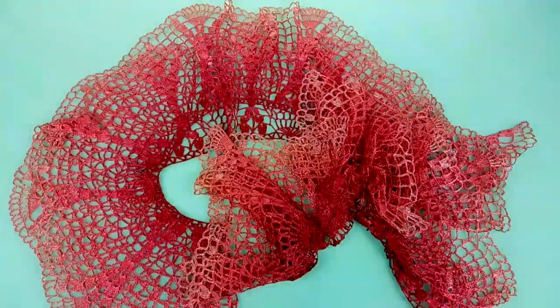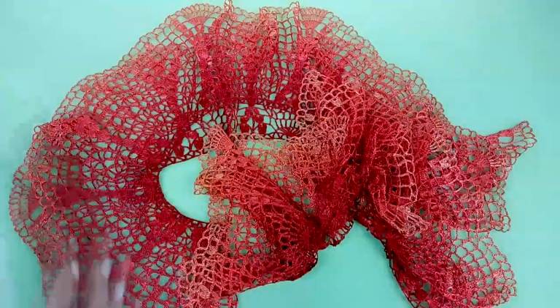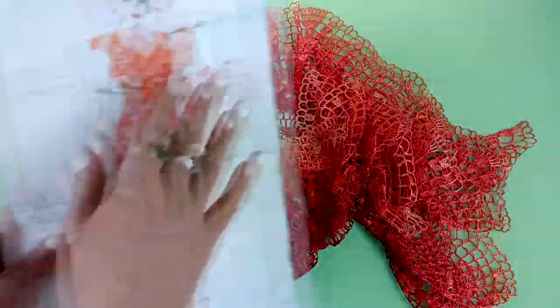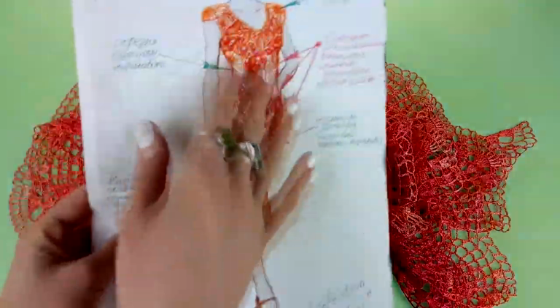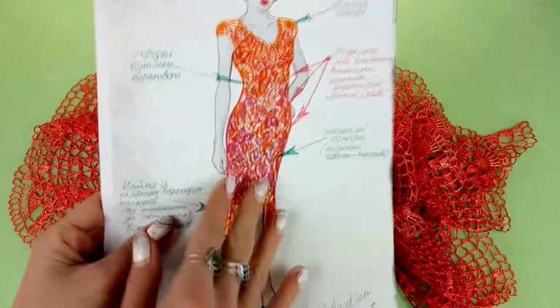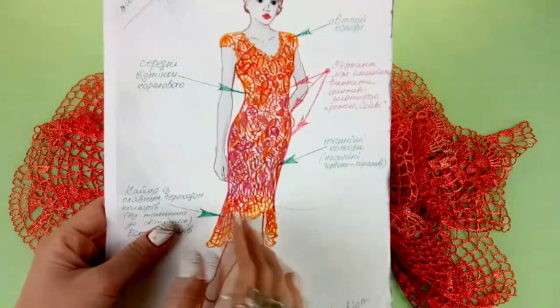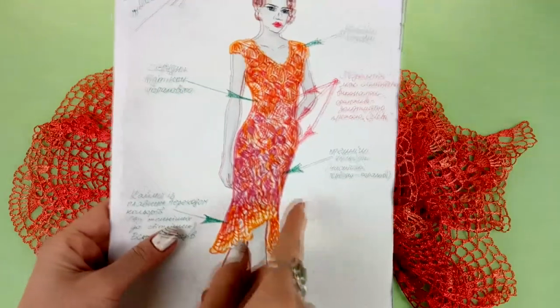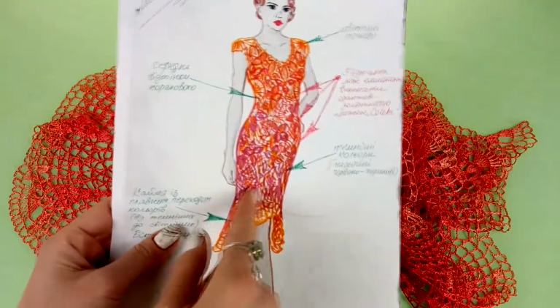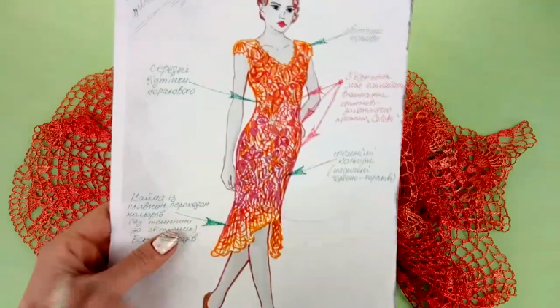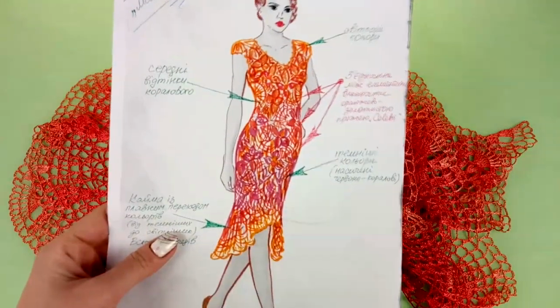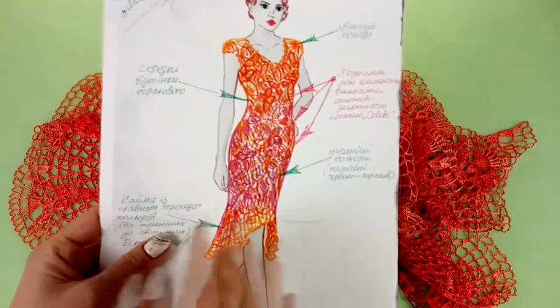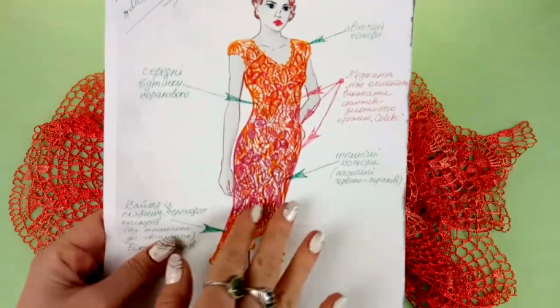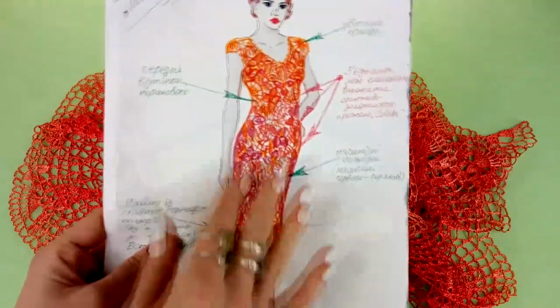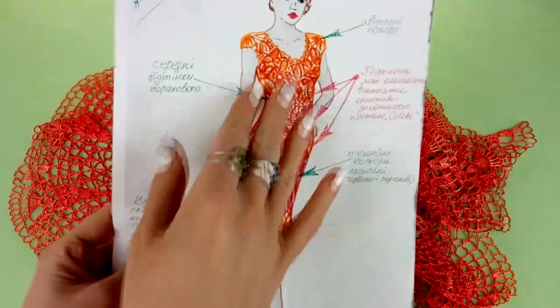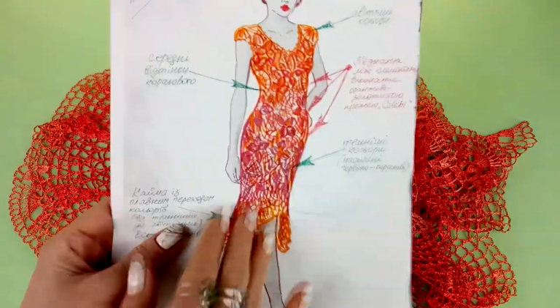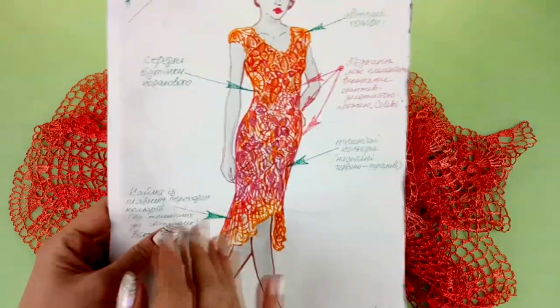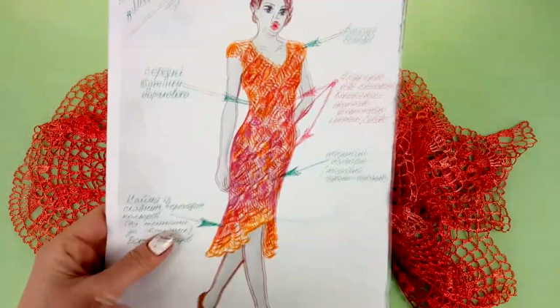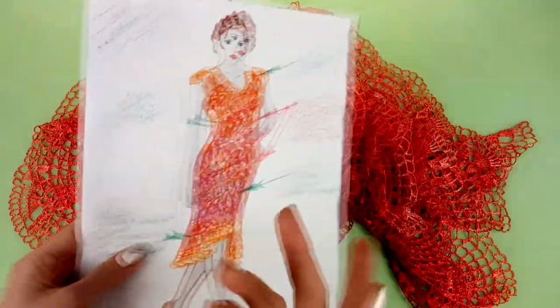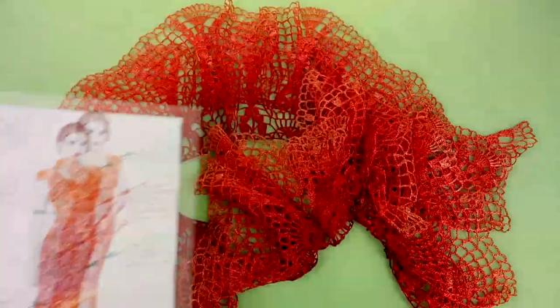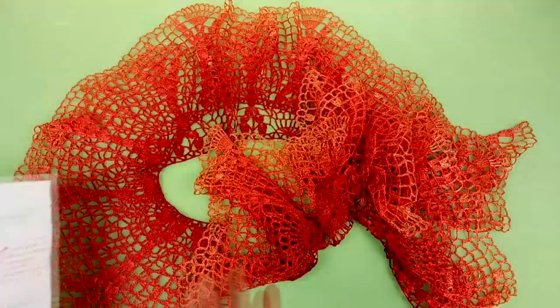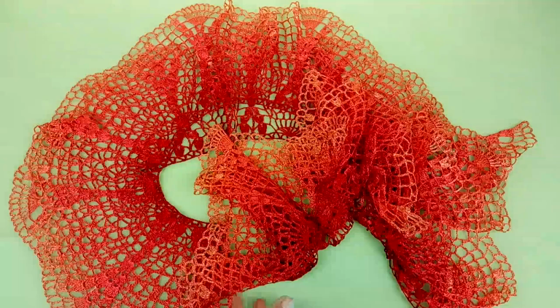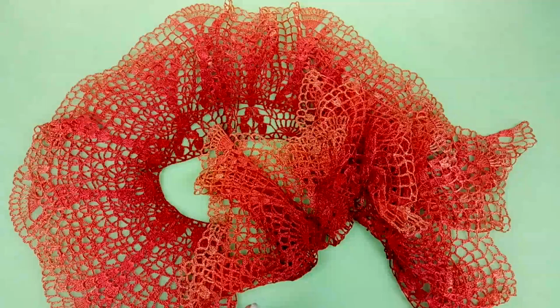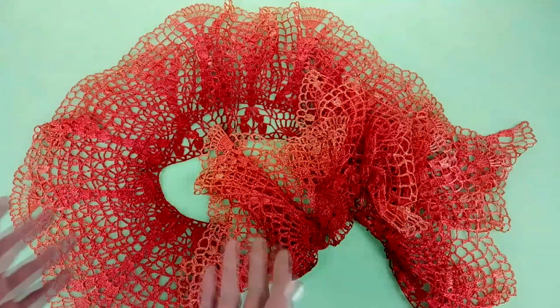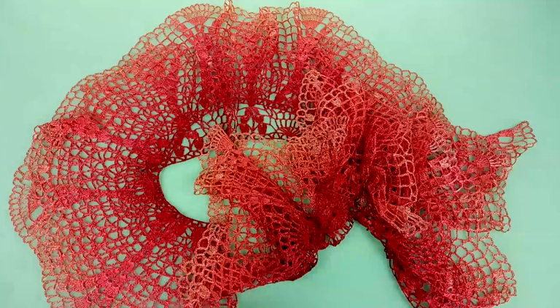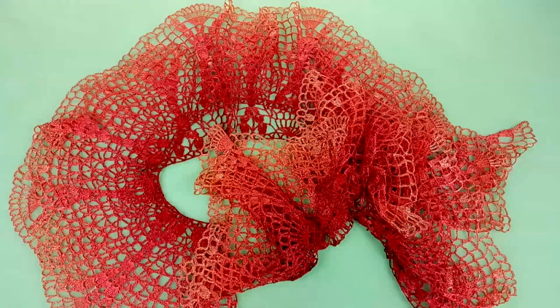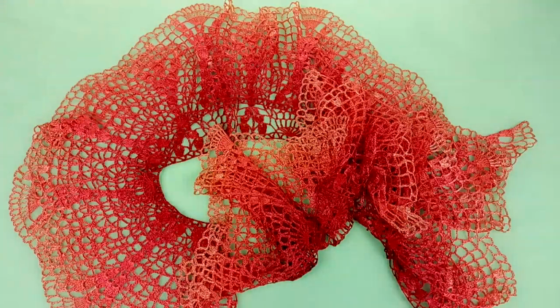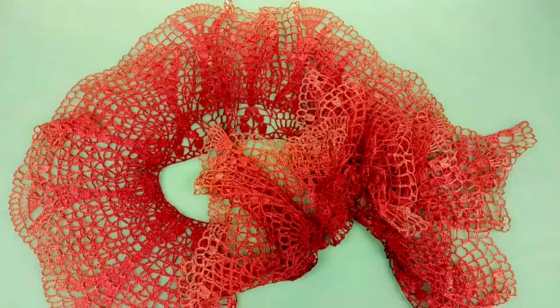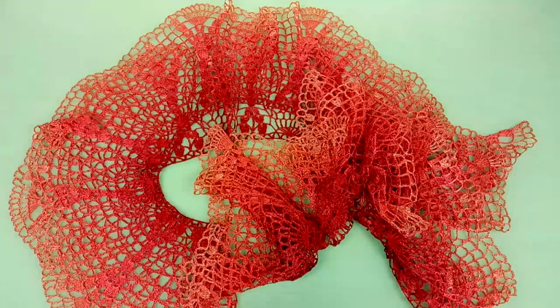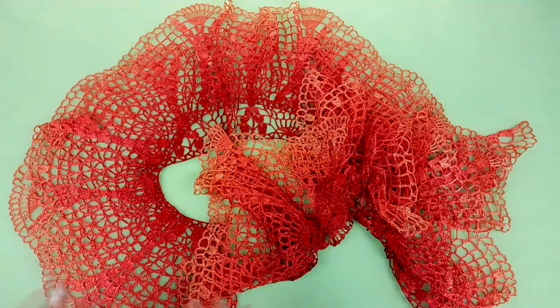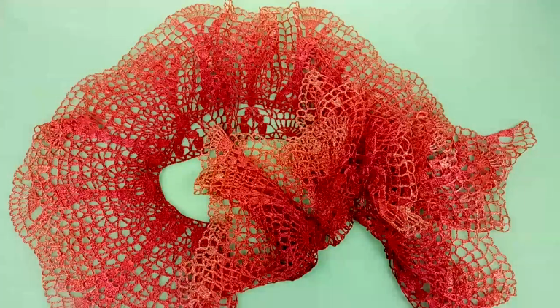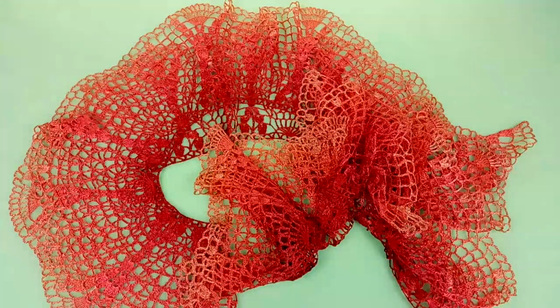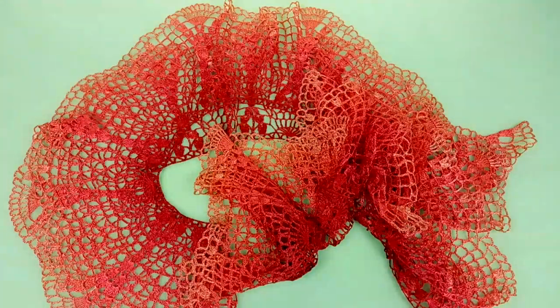I already finished joining the elements, and now I can join this fringe to the ready lace. Very soon I will have a finished project and I will be happy to show you this project also.